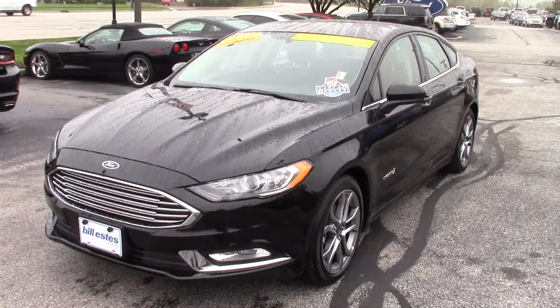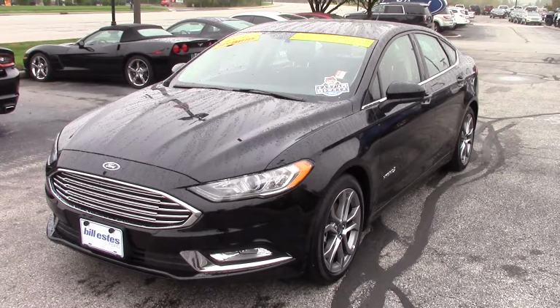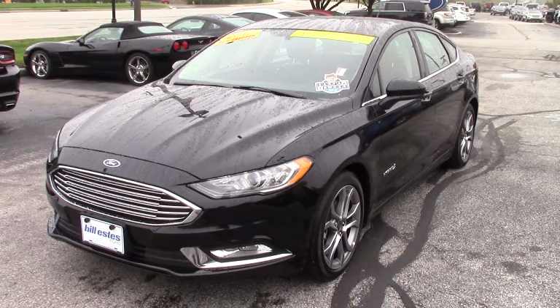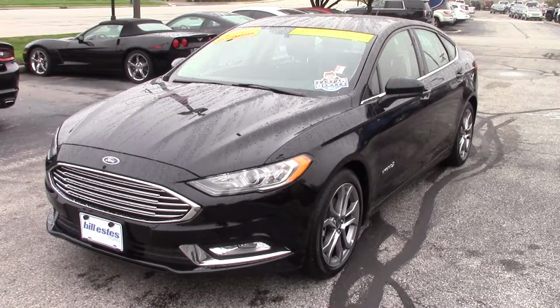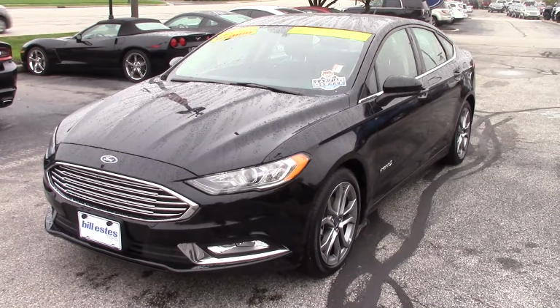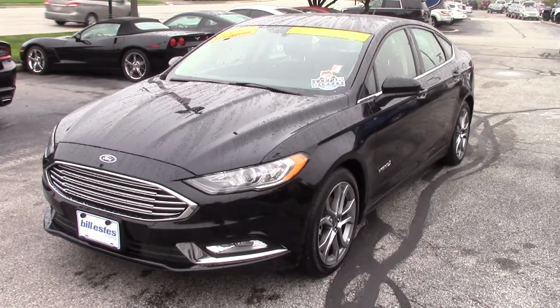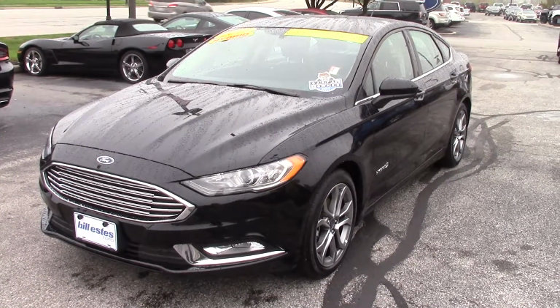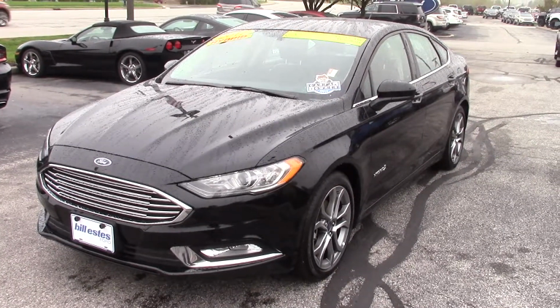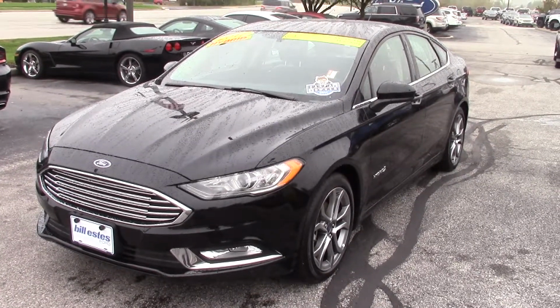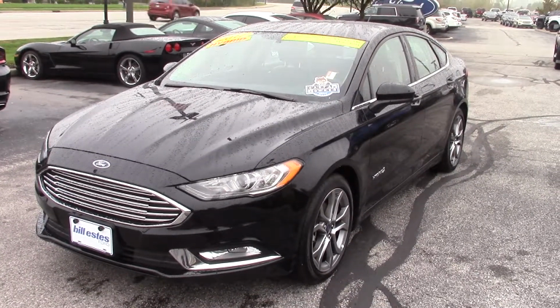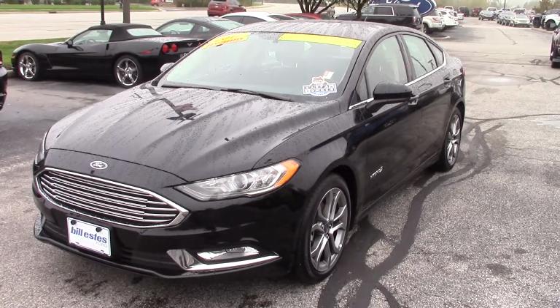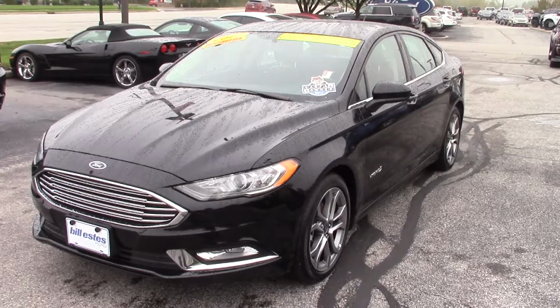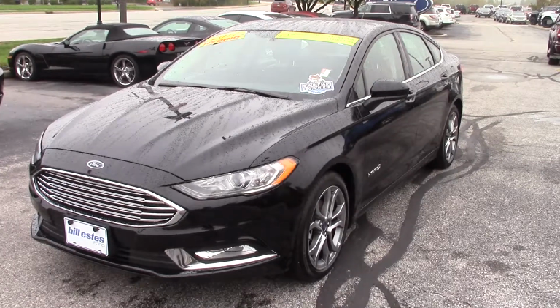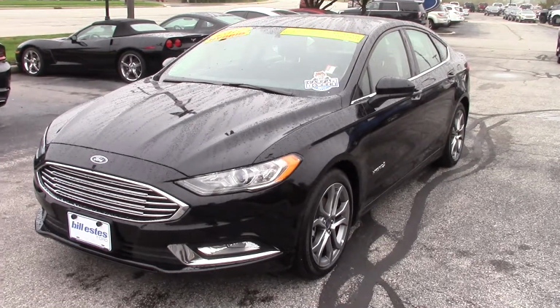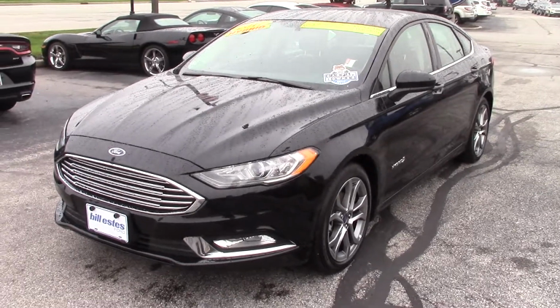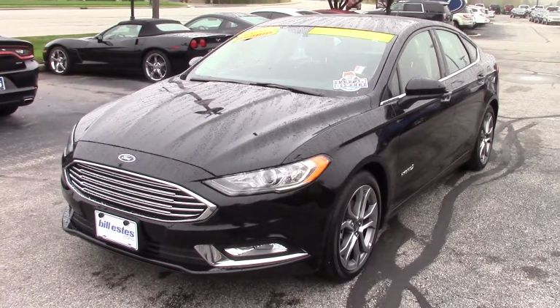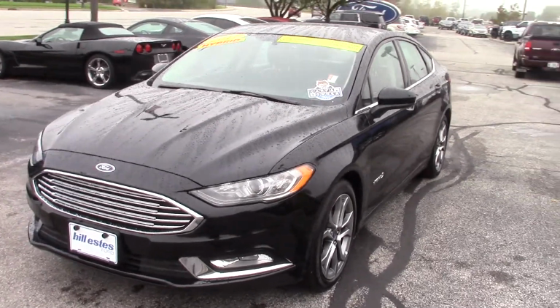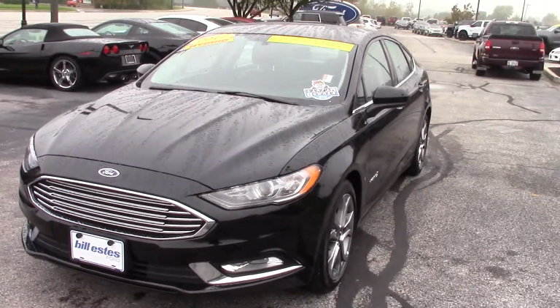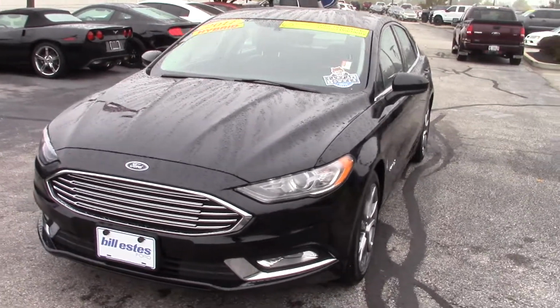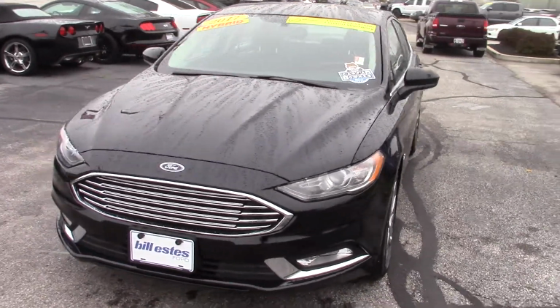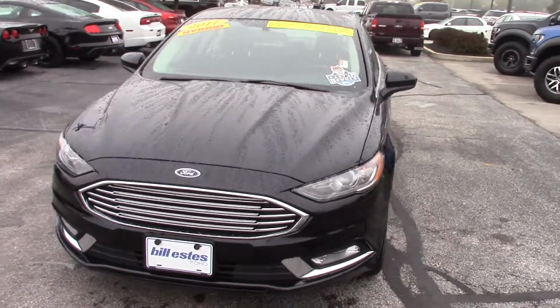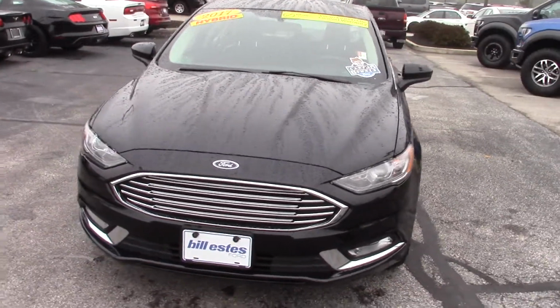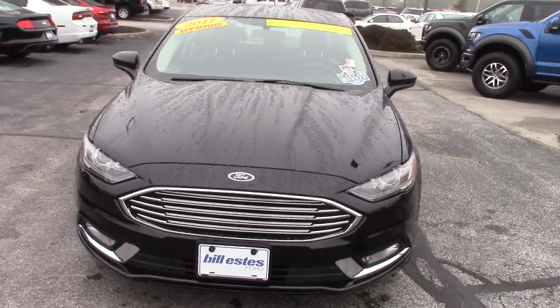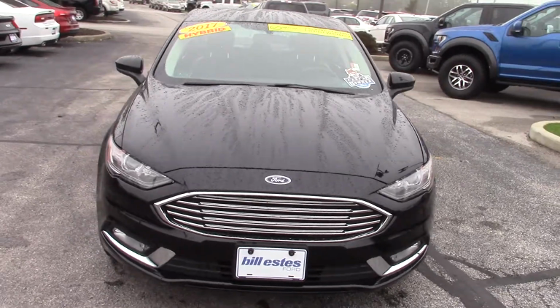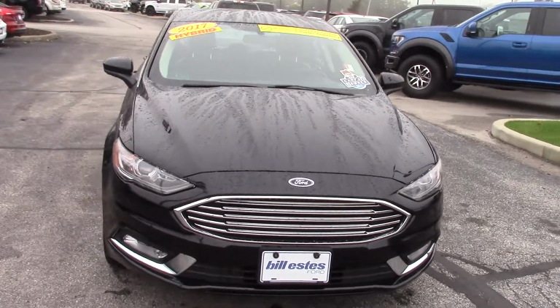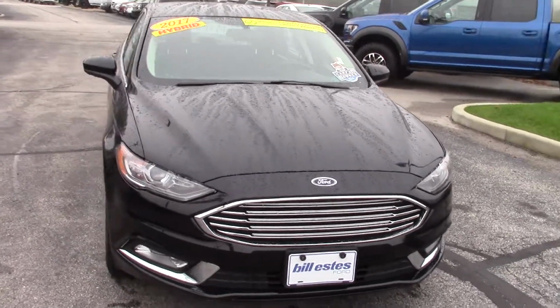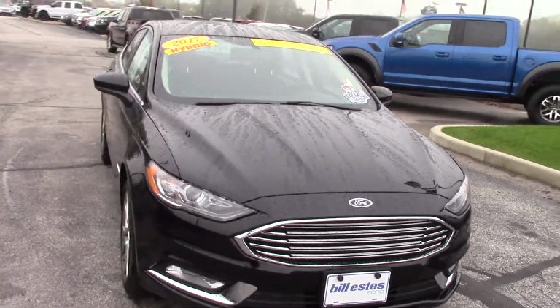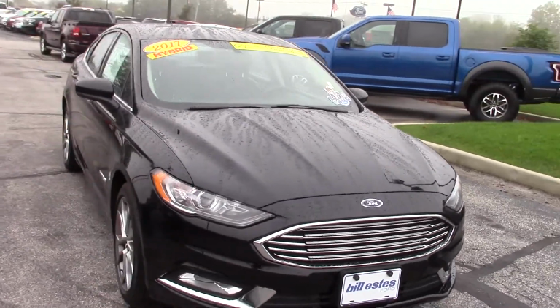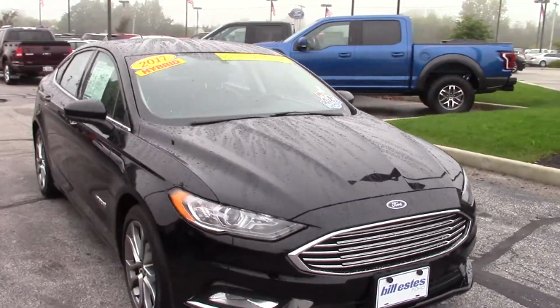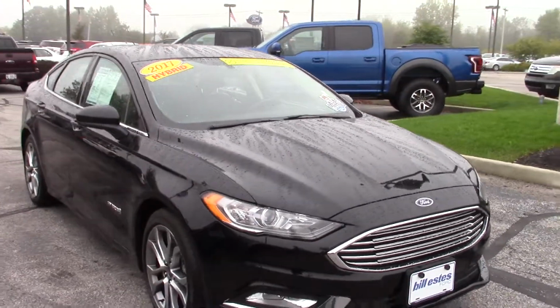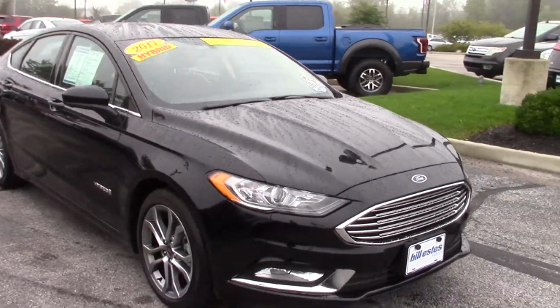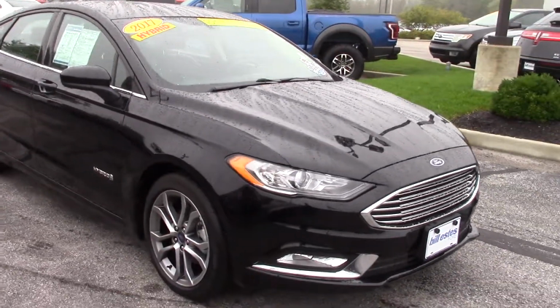Hi, my name is Brandon Wright. I'm an assistant to Mike Parham here at Bill SS4. I just want to take a minute here and show you this car. This is a 2017 Ford Fusion. This is a hybrid, so that means it does have a gas and electric motor.